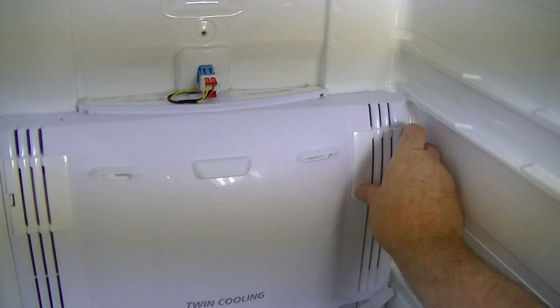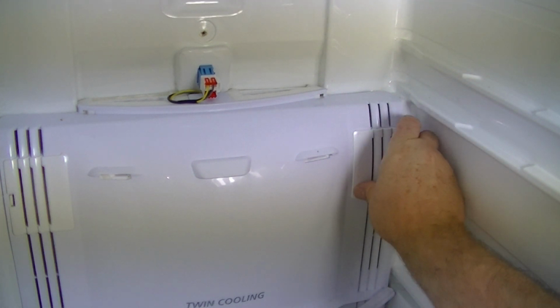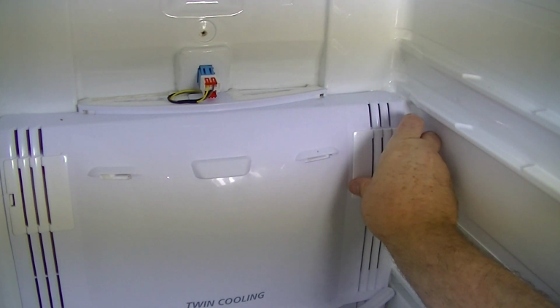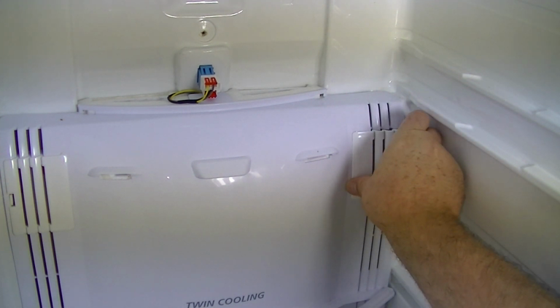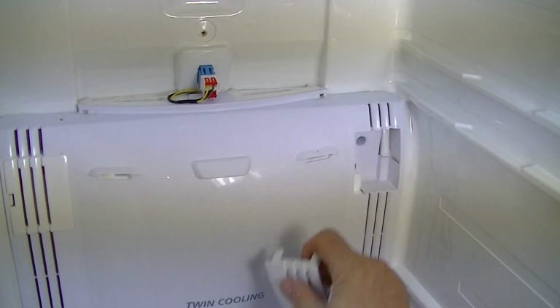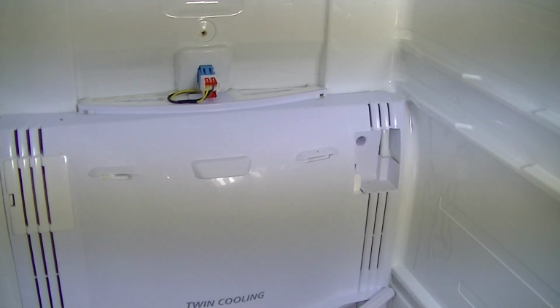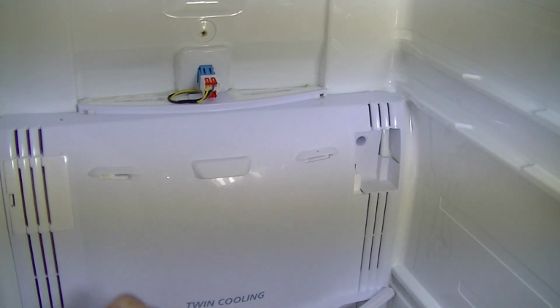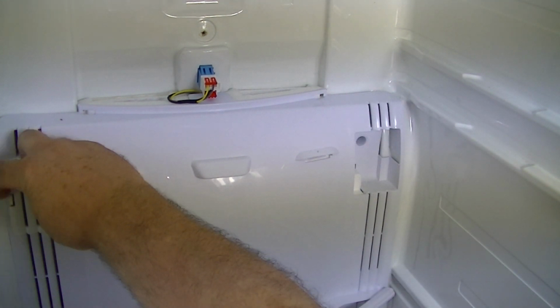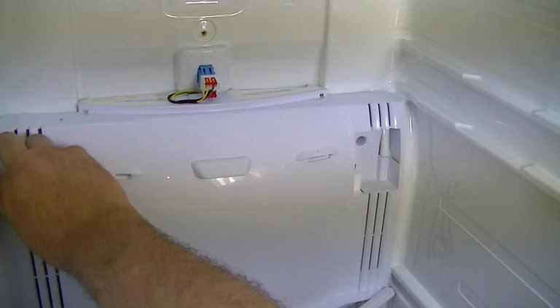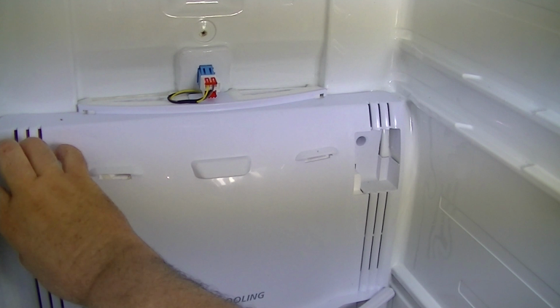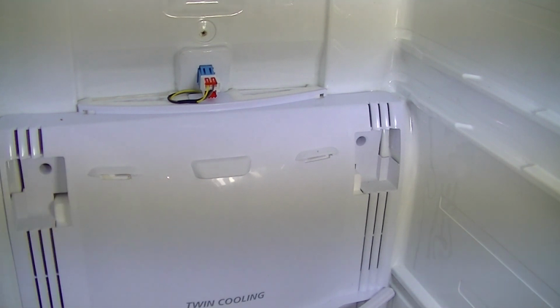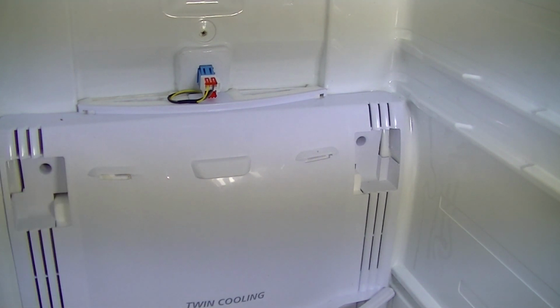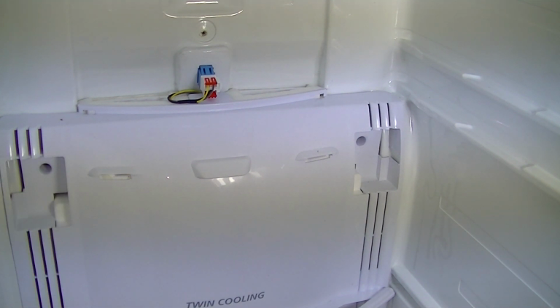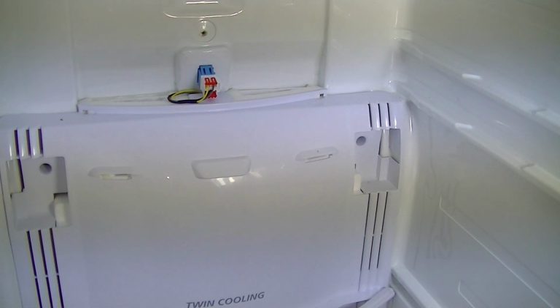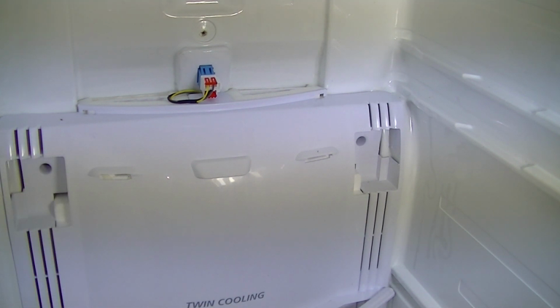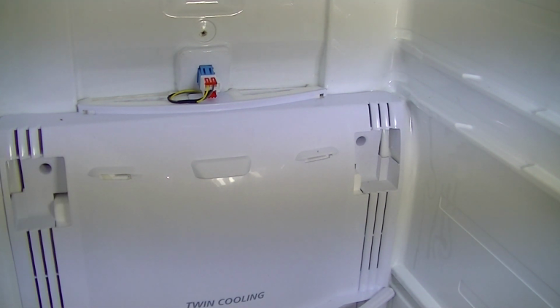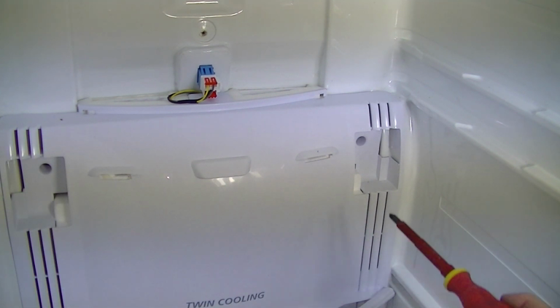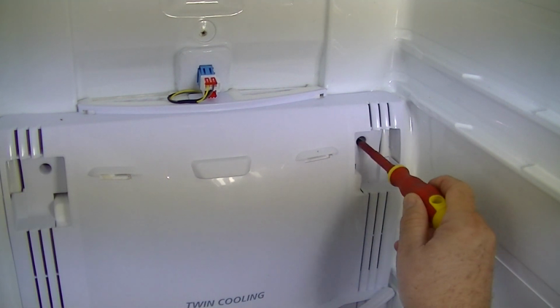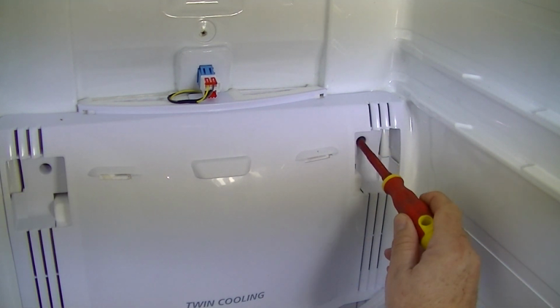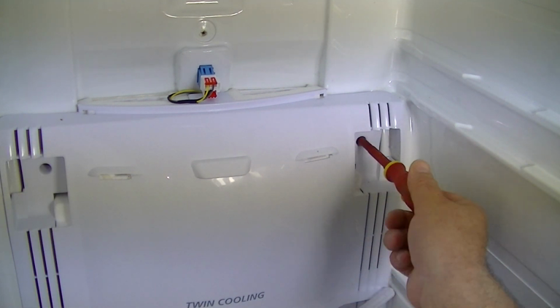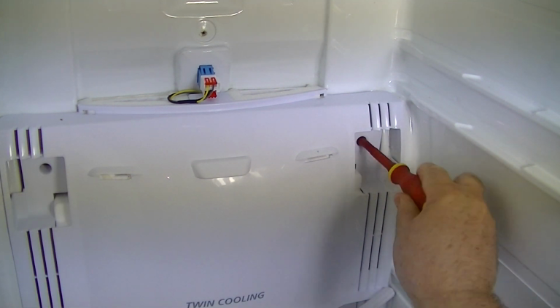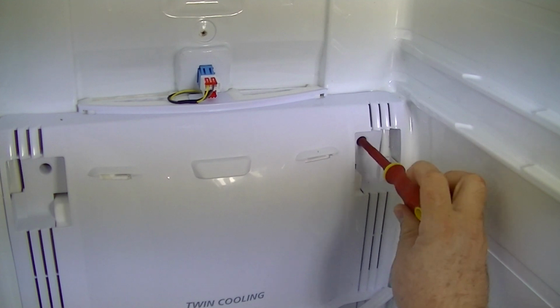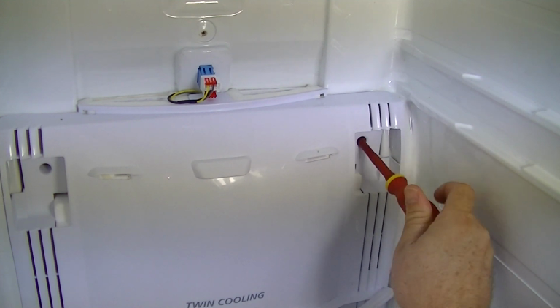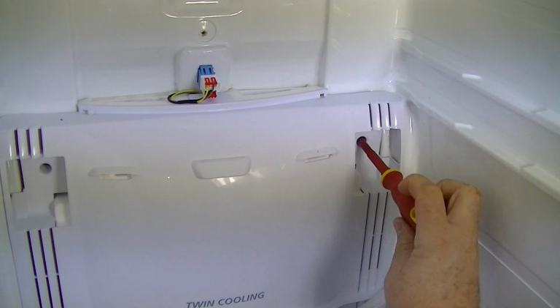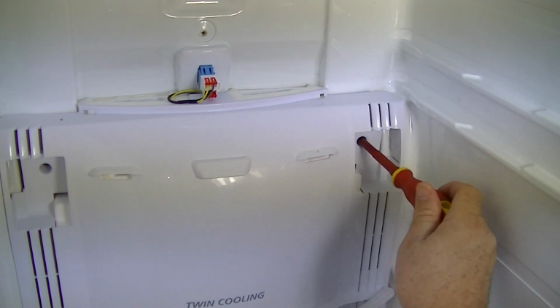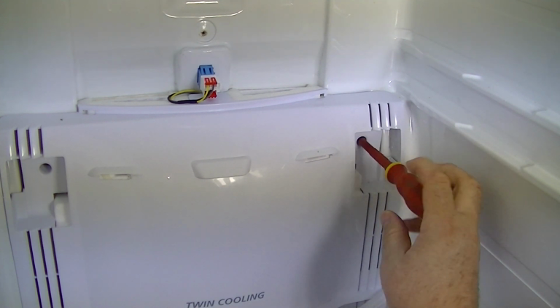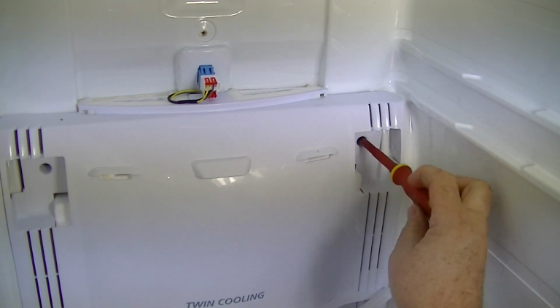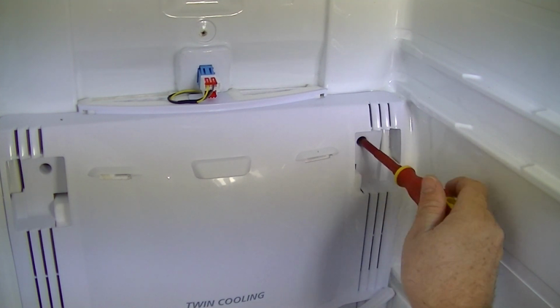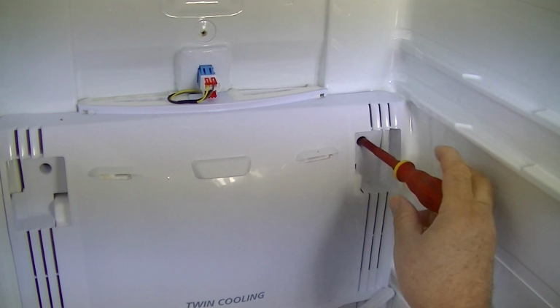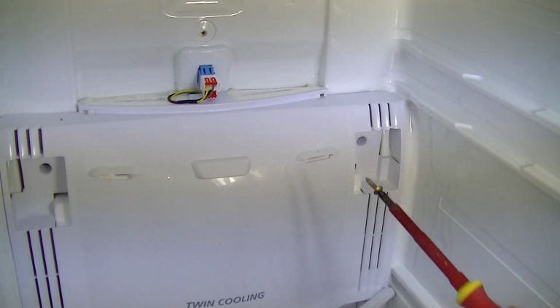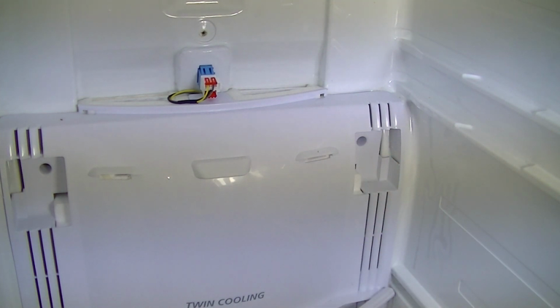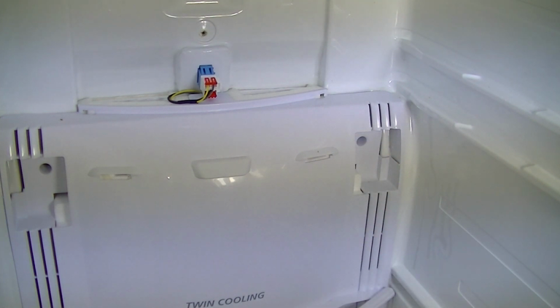First of all, you want to remove the little deodoriser covers. That'll give you access to the screw panels. I'll basically remove the screw from both the top sides.